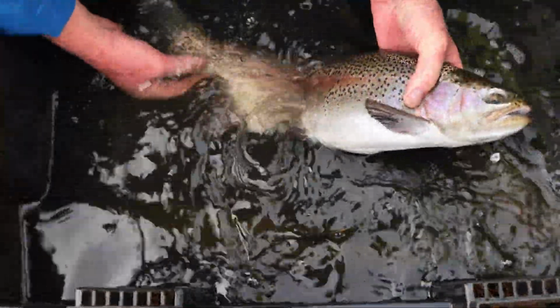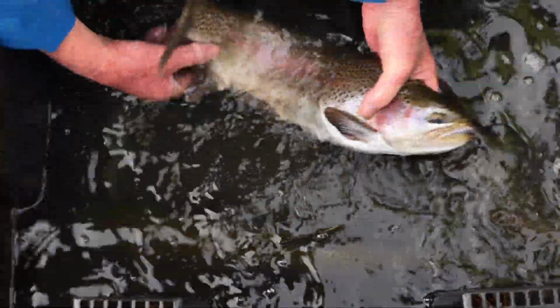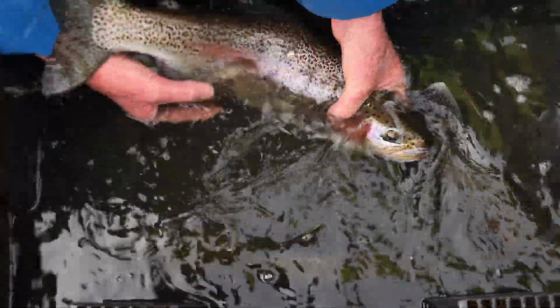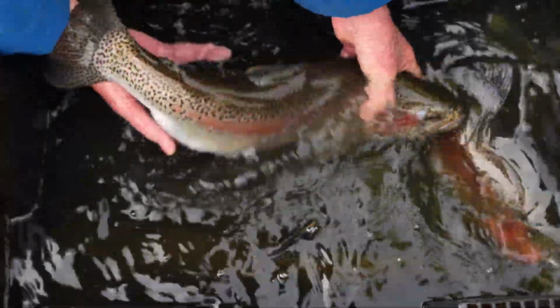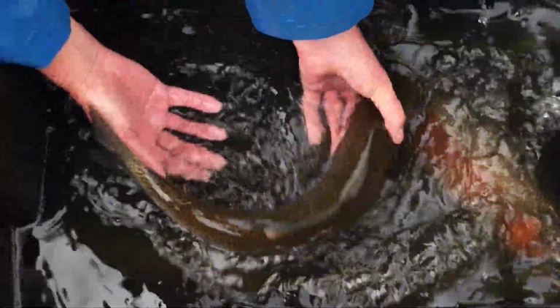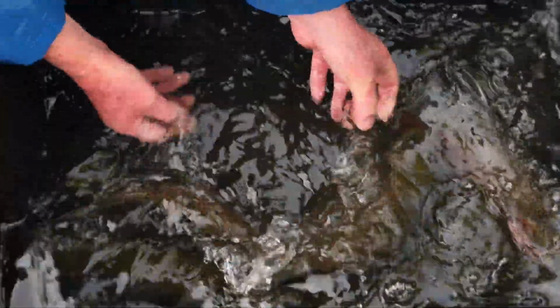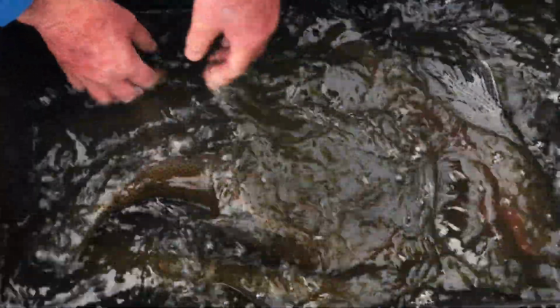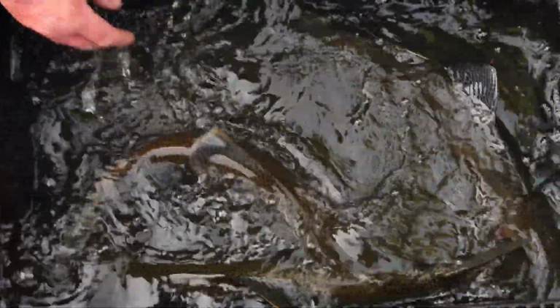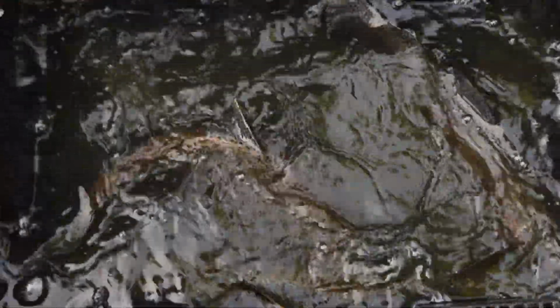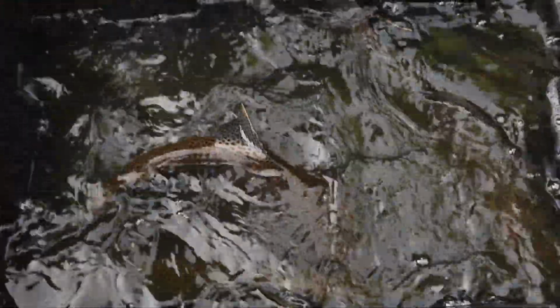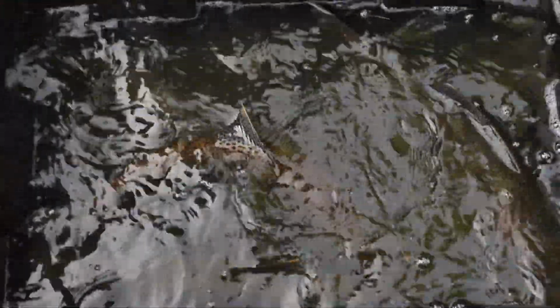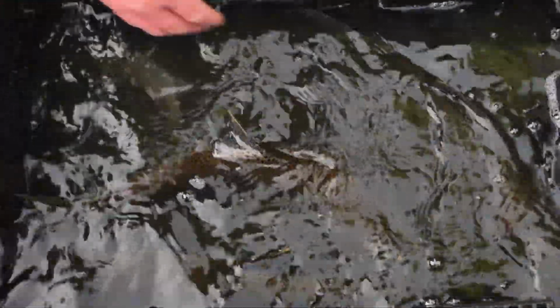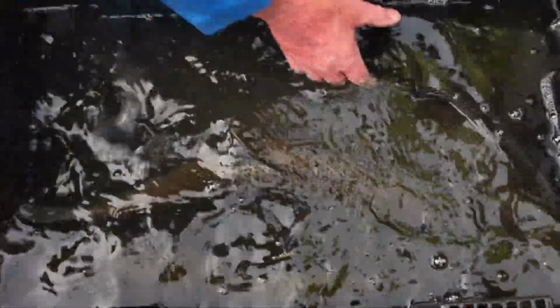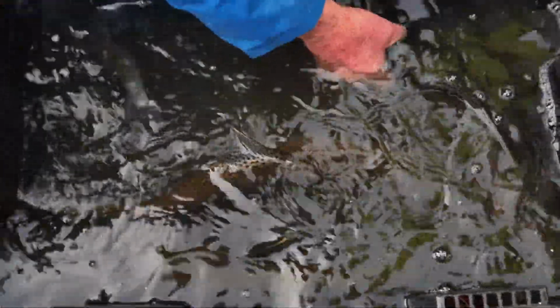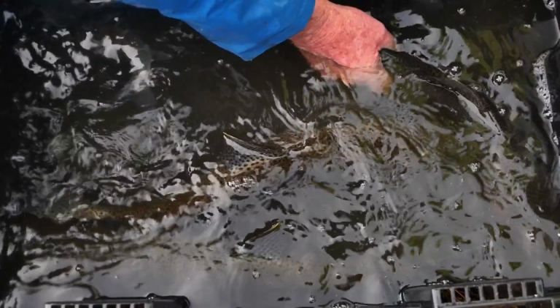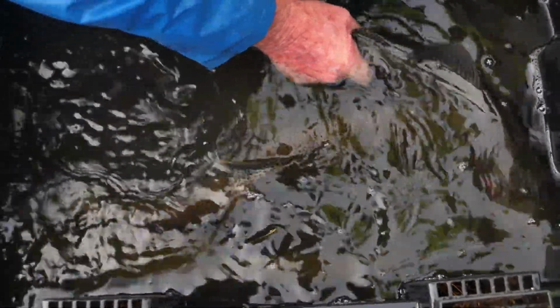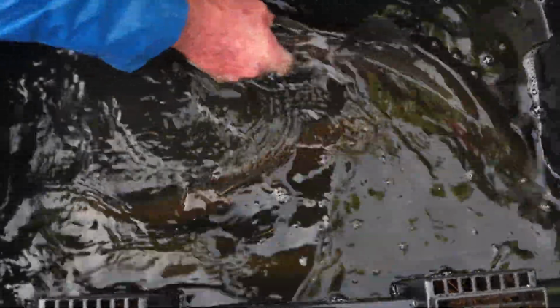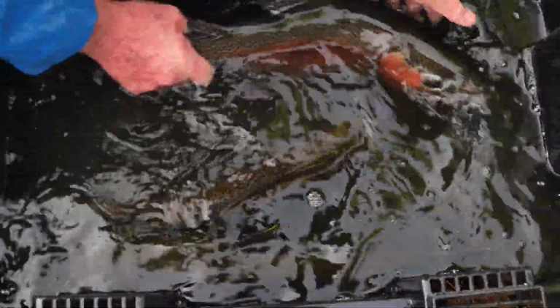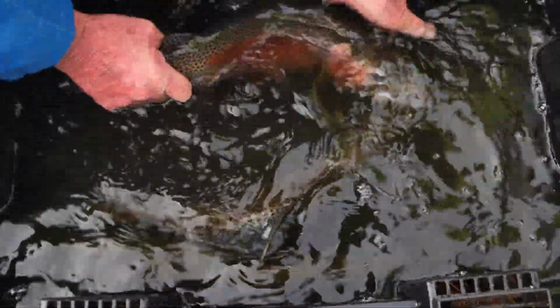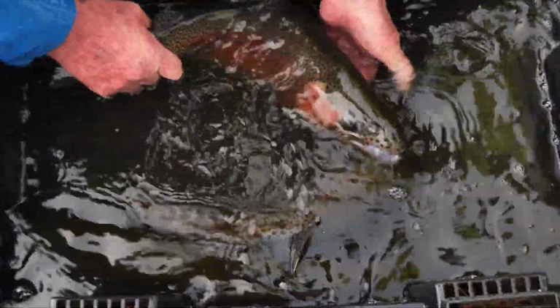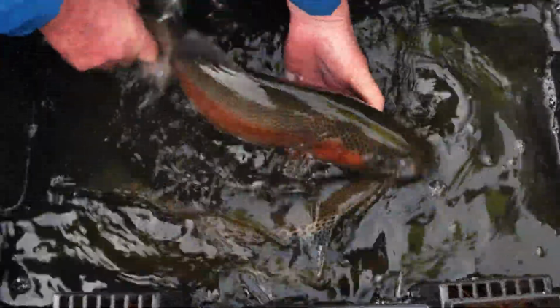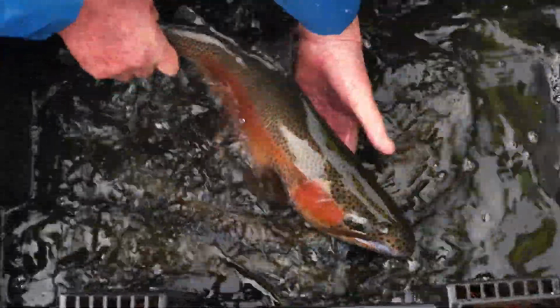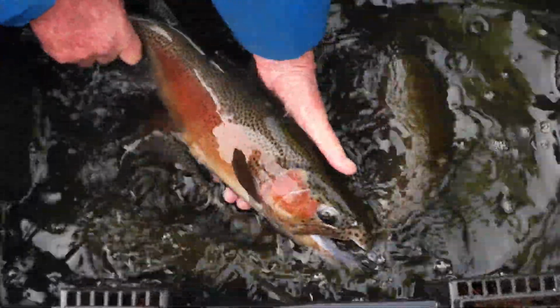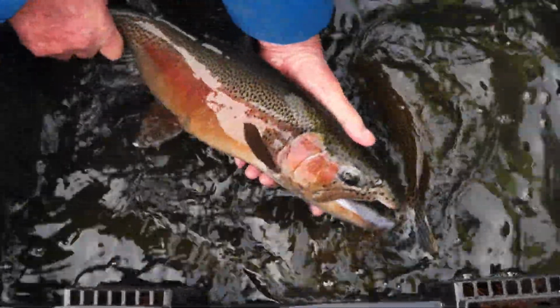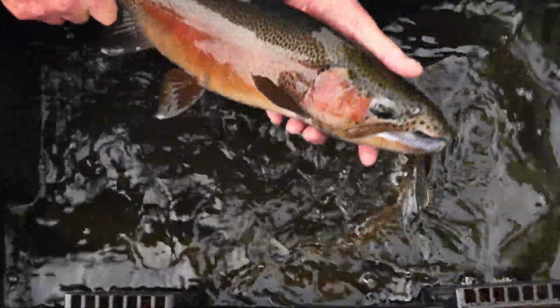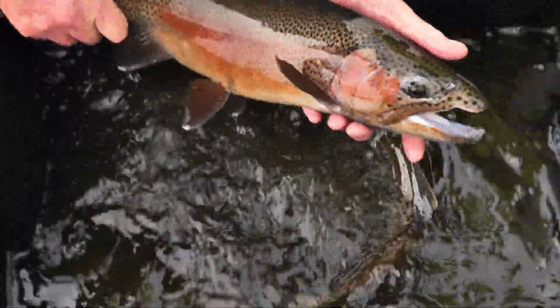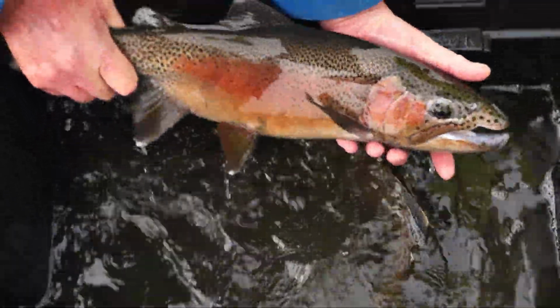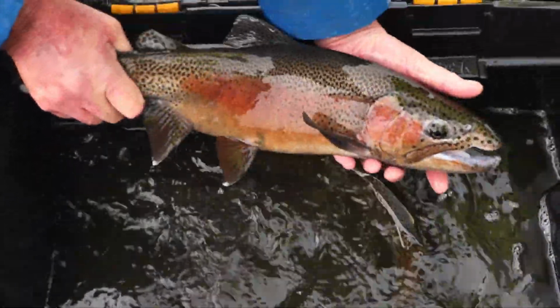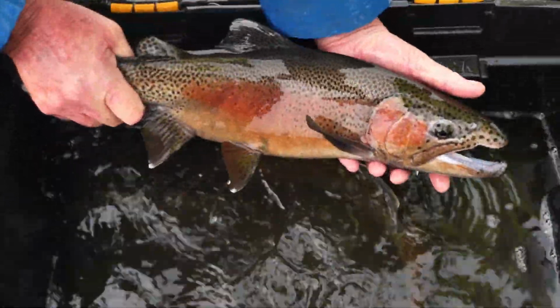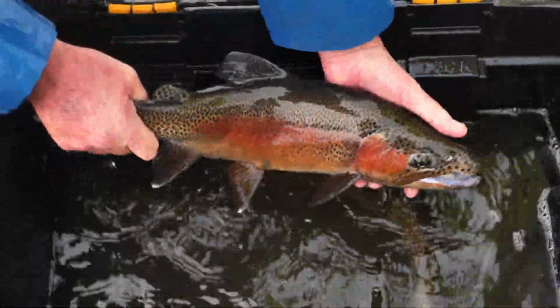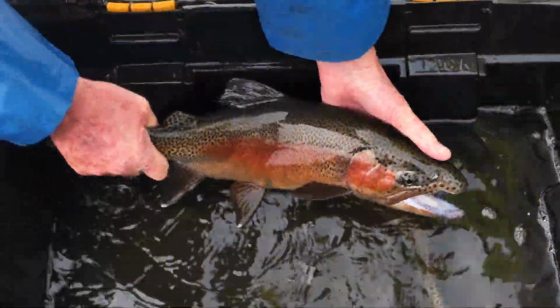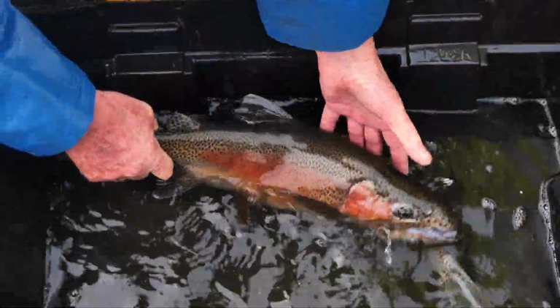During this time of year, trout develop what are known as their spawning colours. This male is in full colour with his pronounced red stripe and darker coloration.